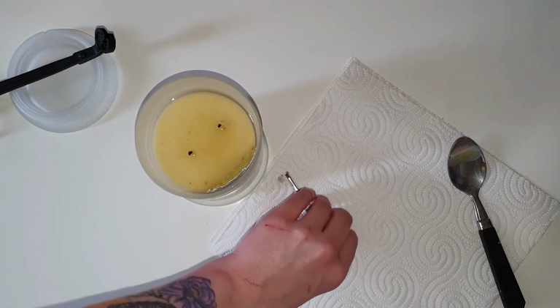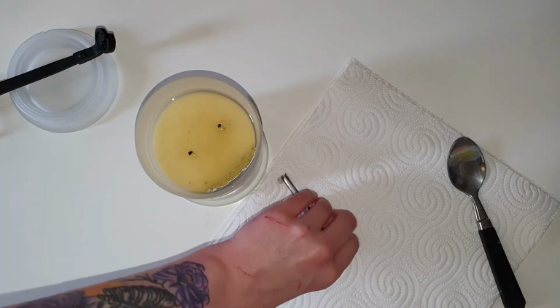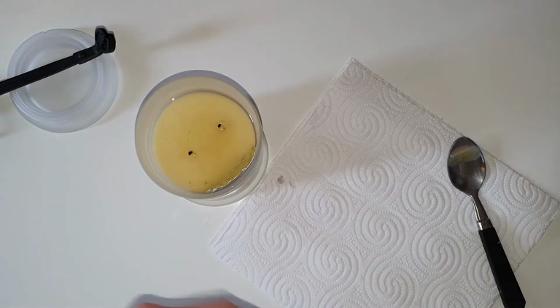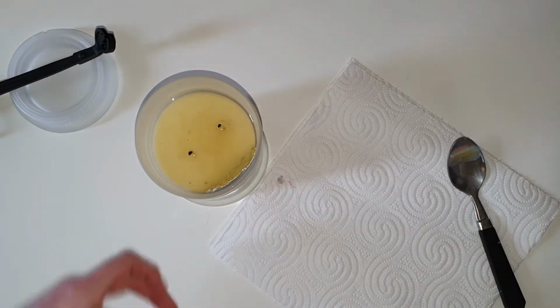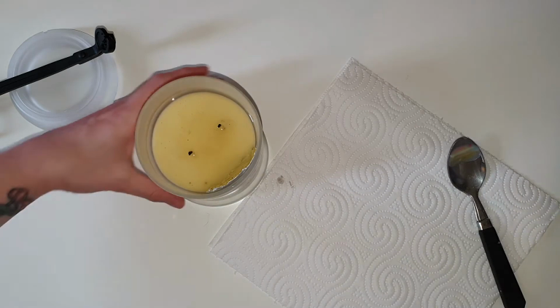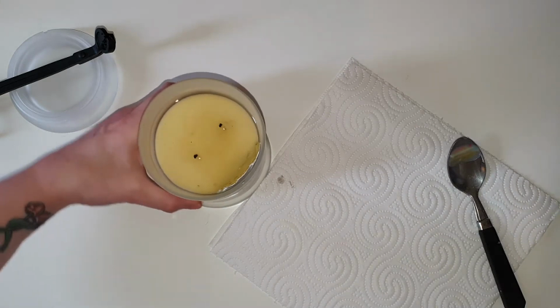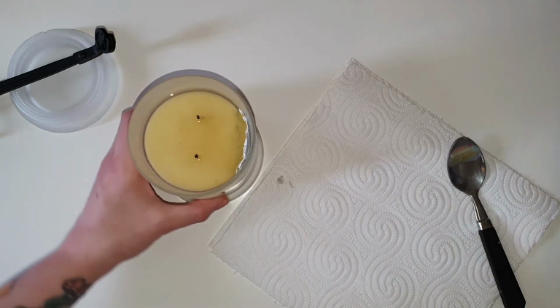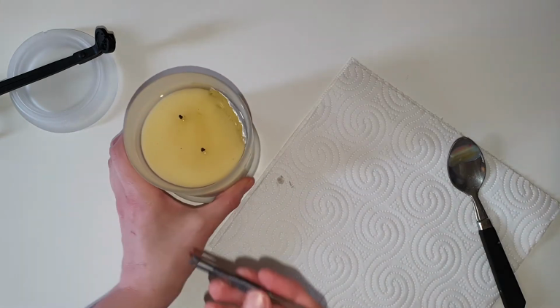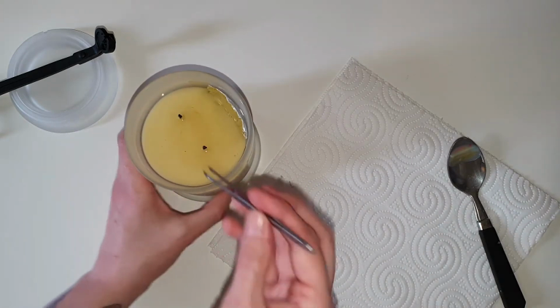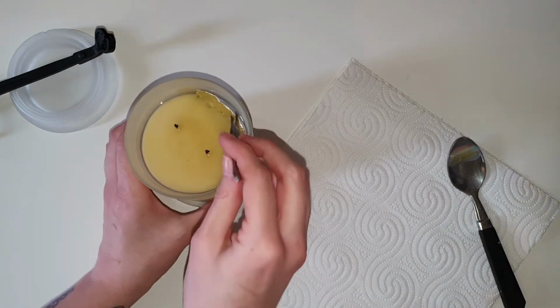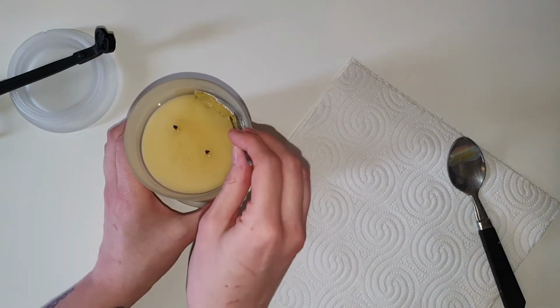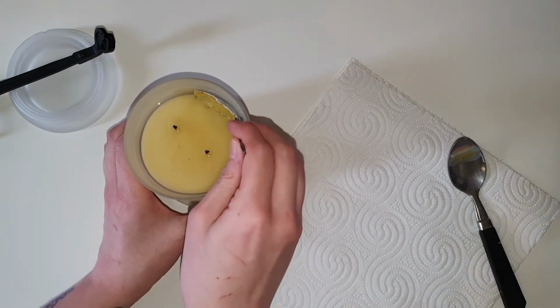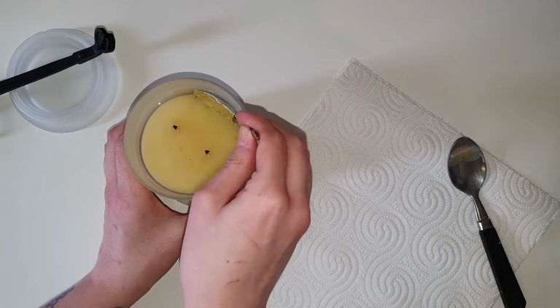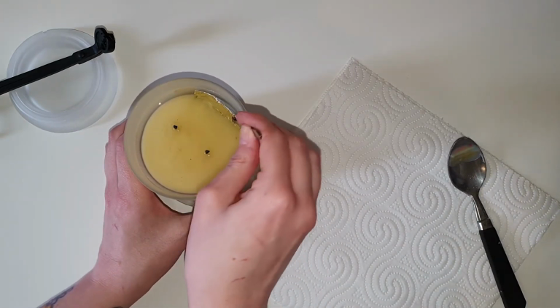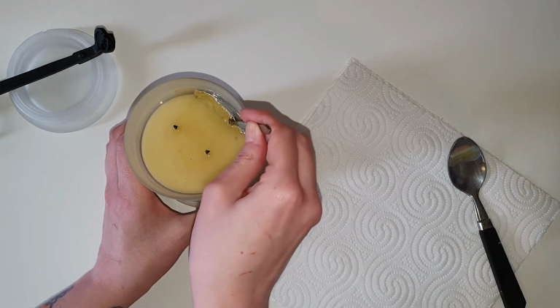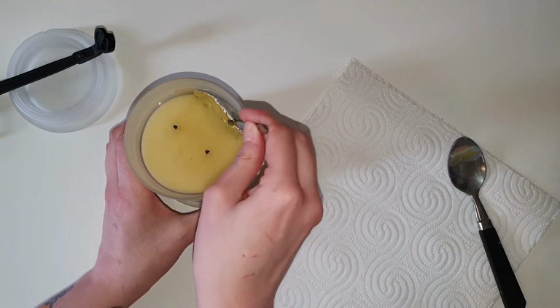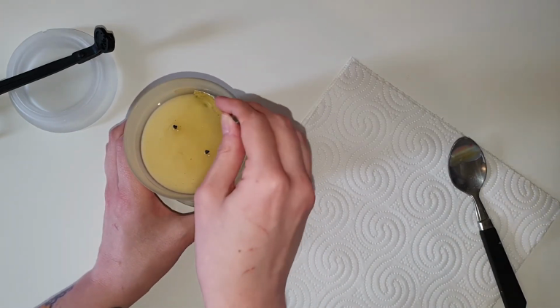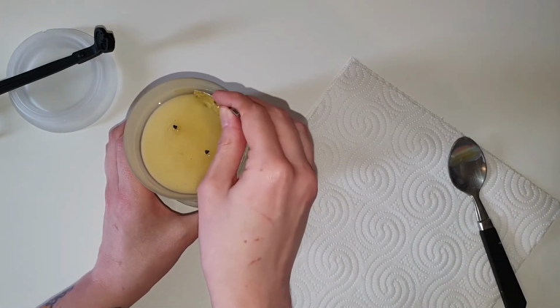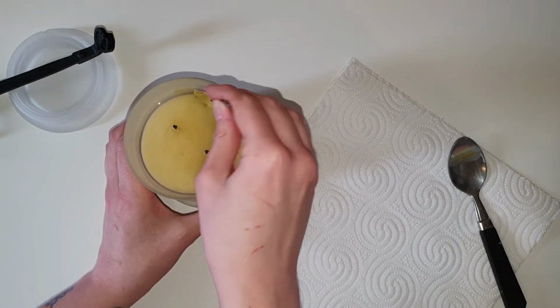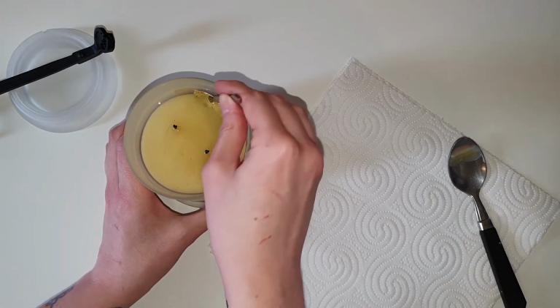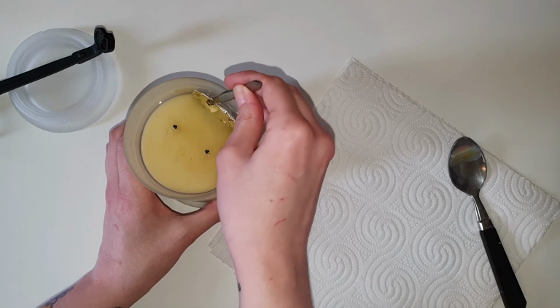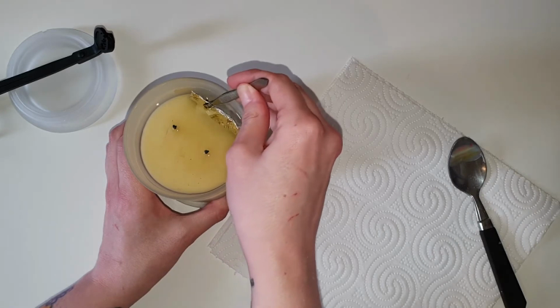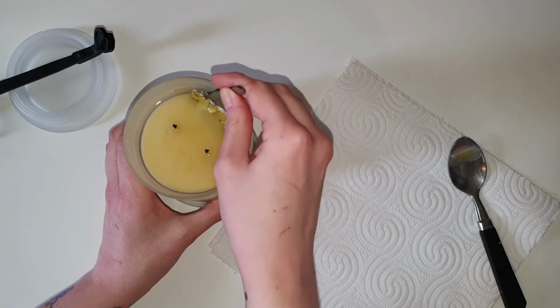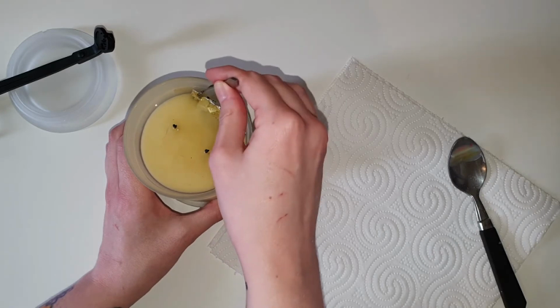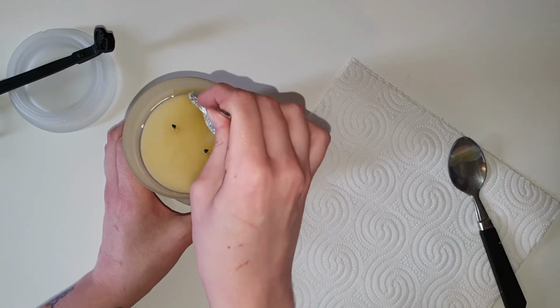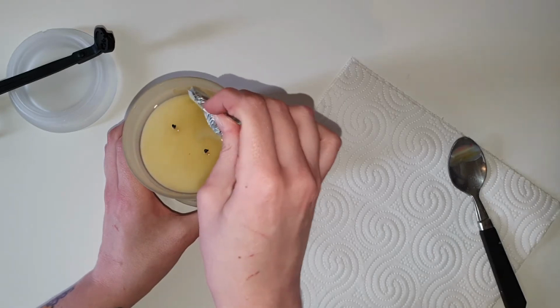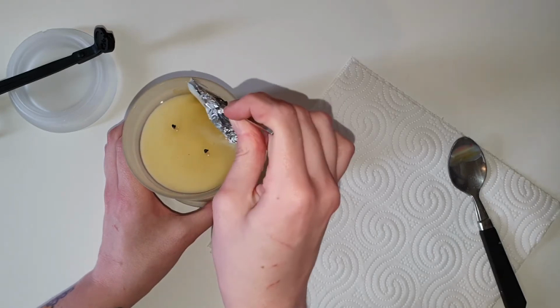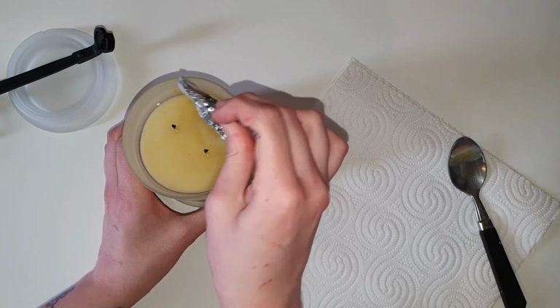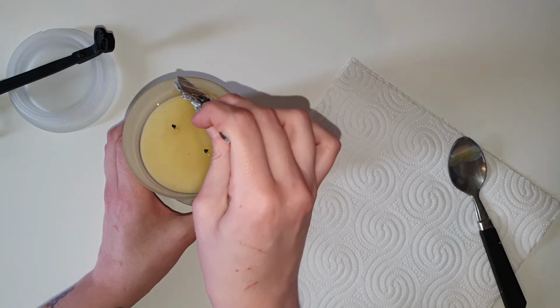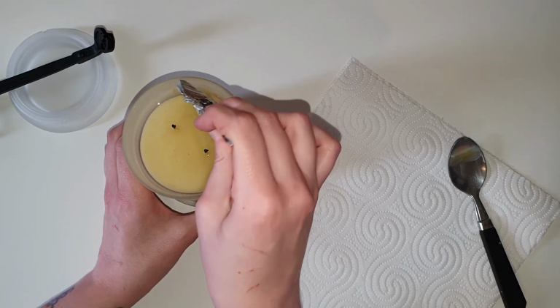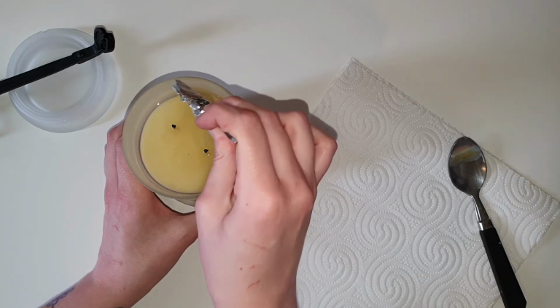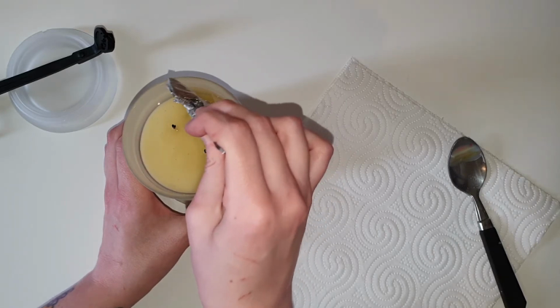I did however let the candle burn for just a little while longer so that I wouldn't have too much of a struggle actually getting the little thing of foil out.